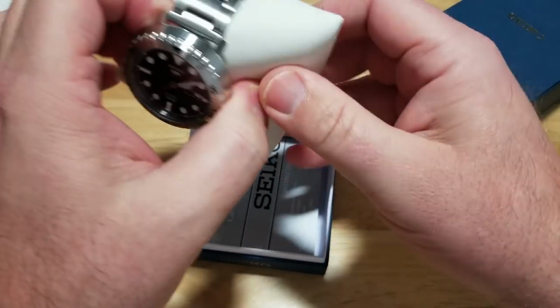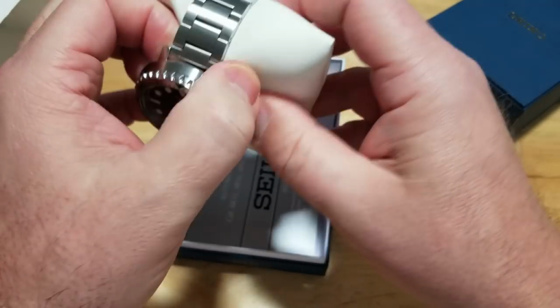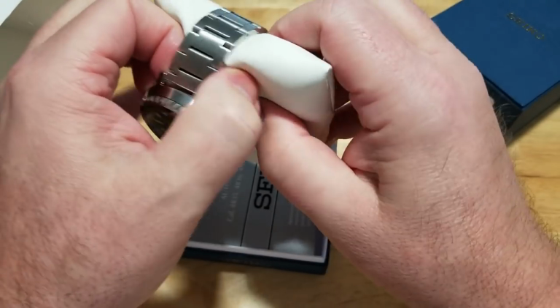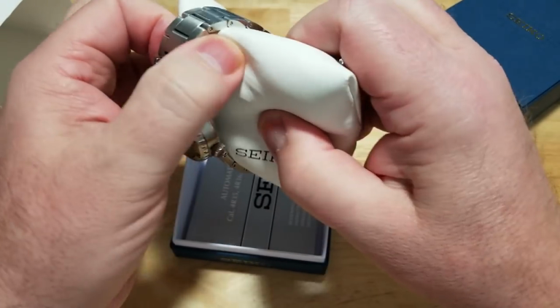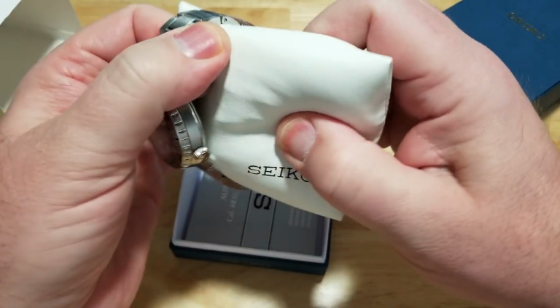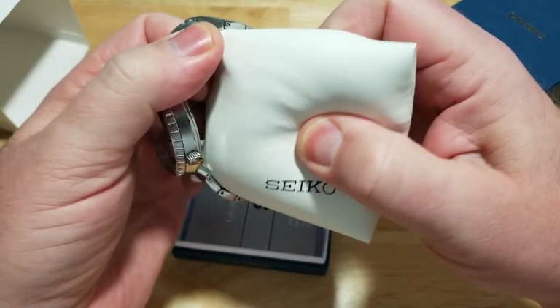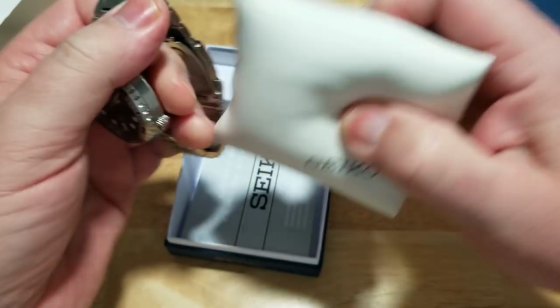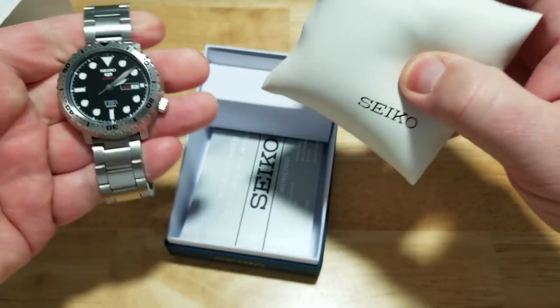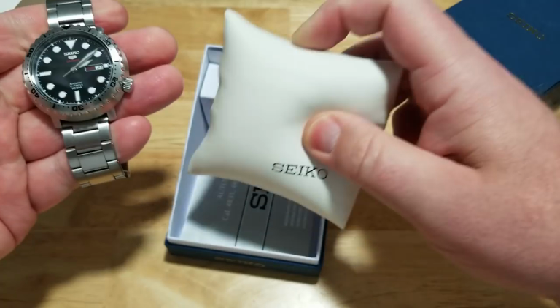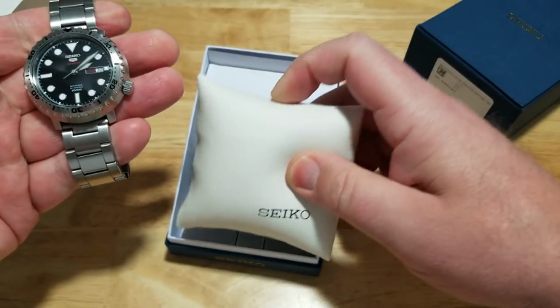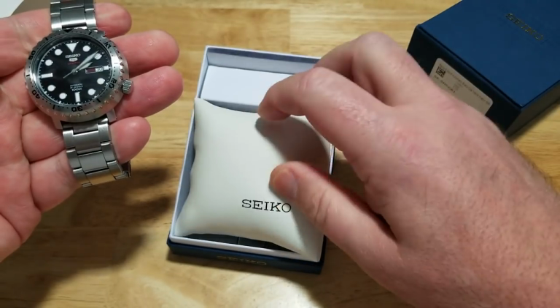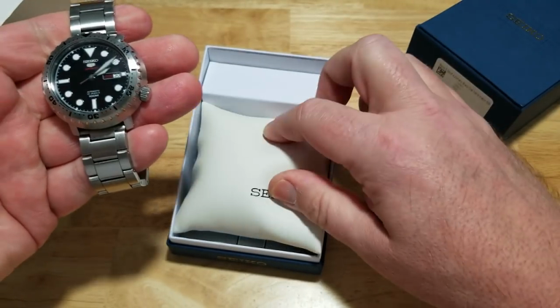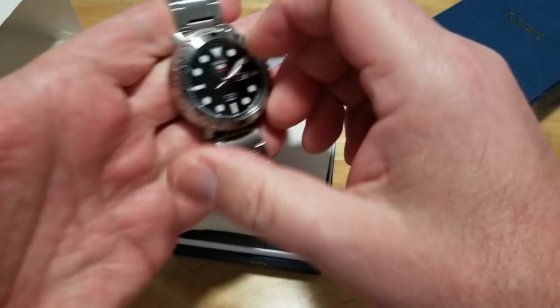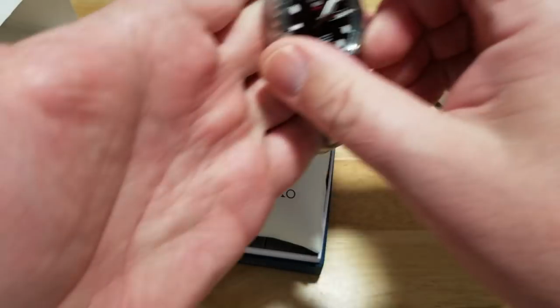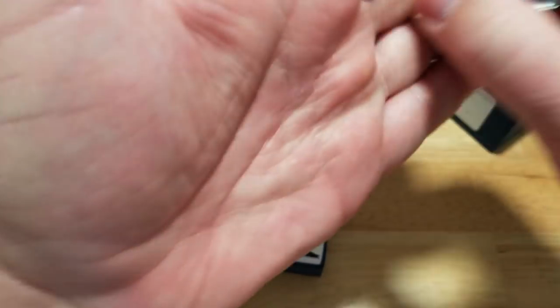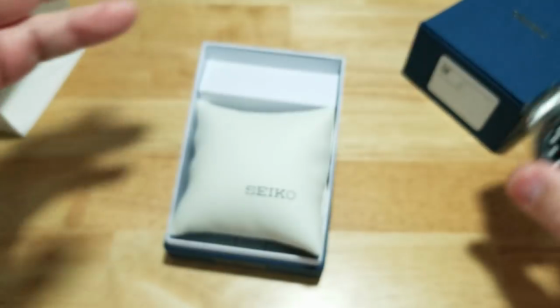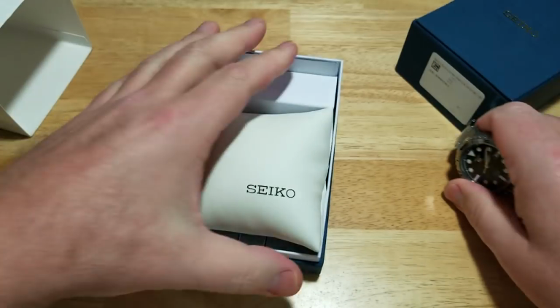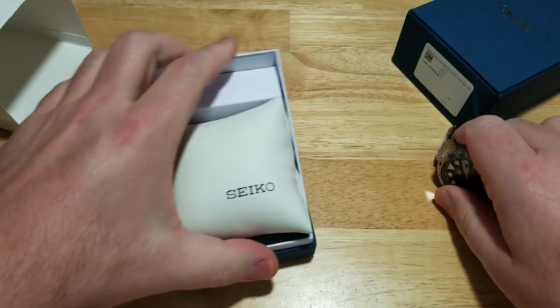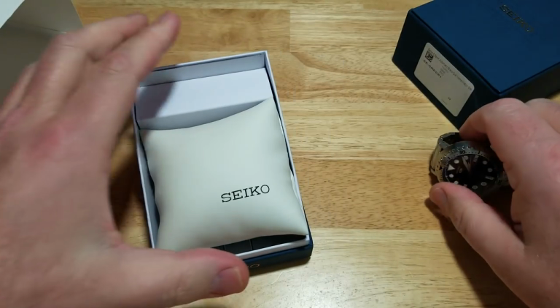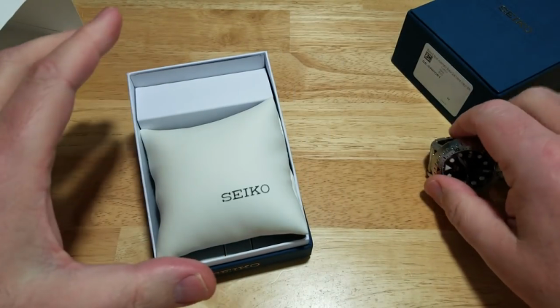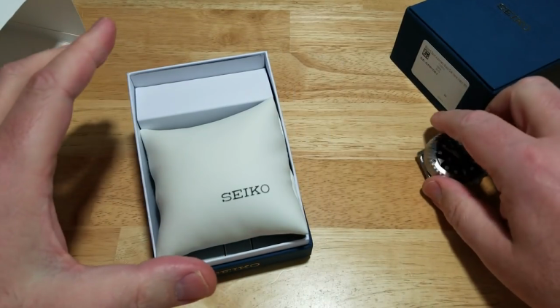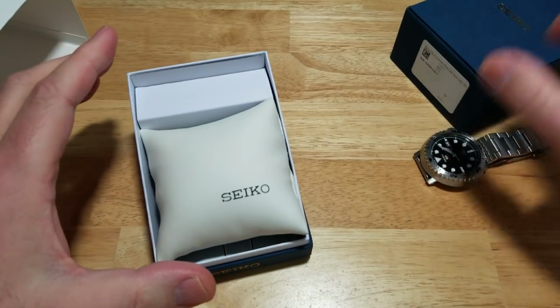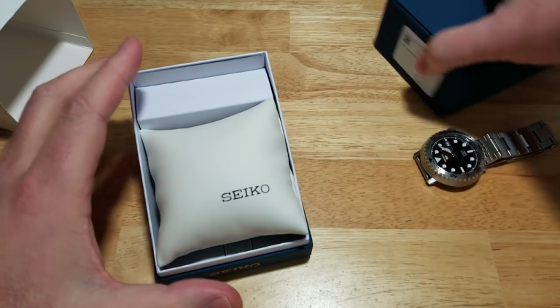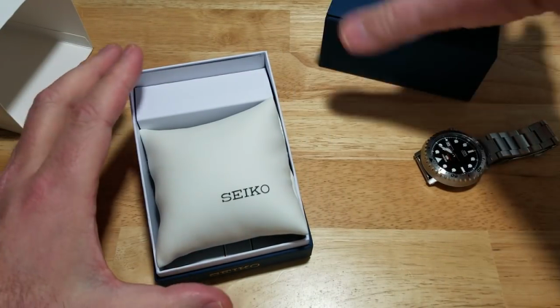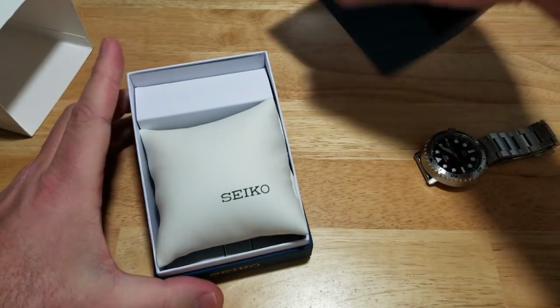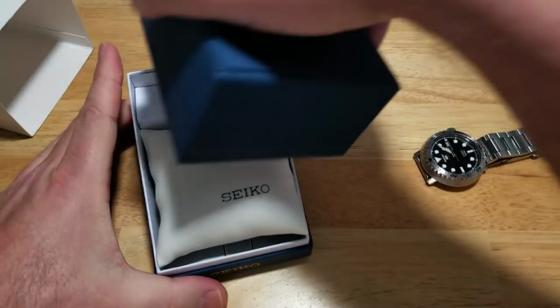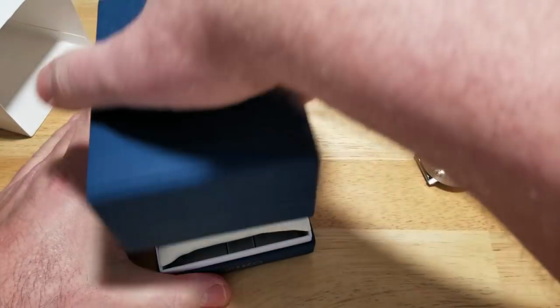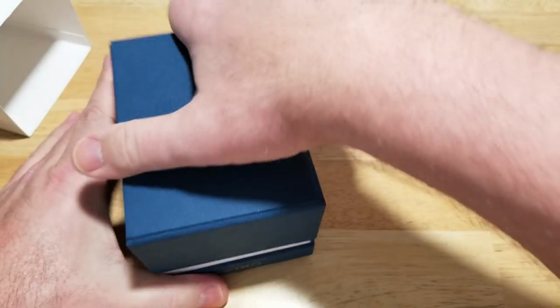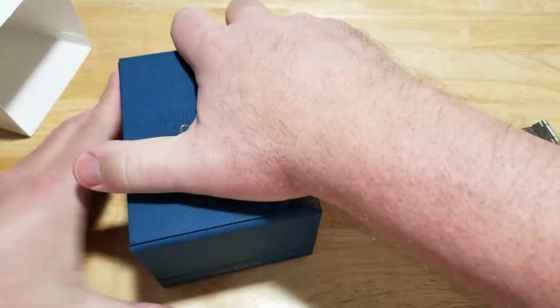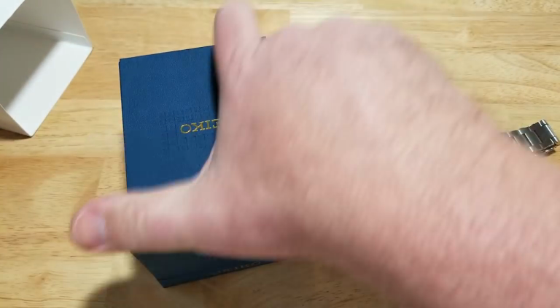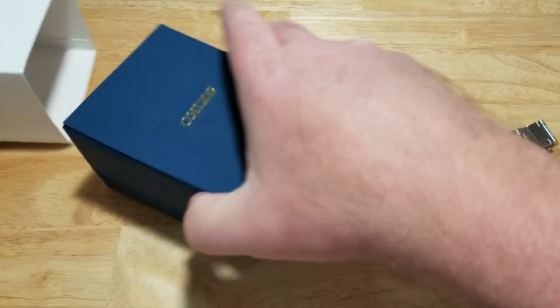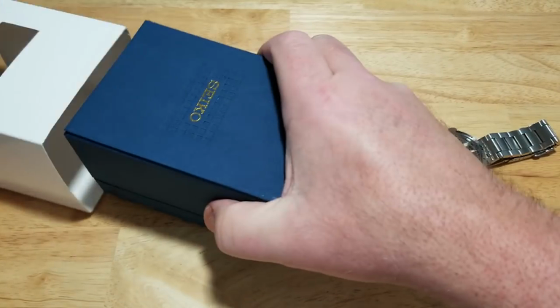I love the looks of this watch — really, really cool new design from Seiko. I'll go ahead and put all the specs on the left-hand side of the screen and we'll talk about this thing.